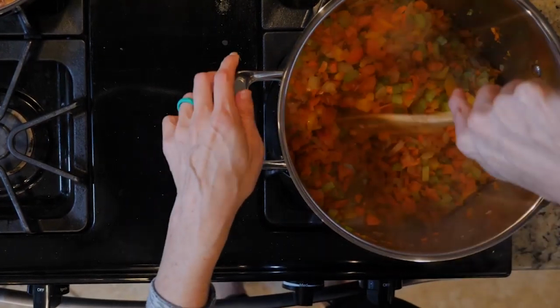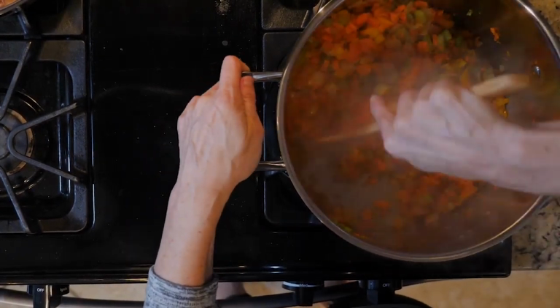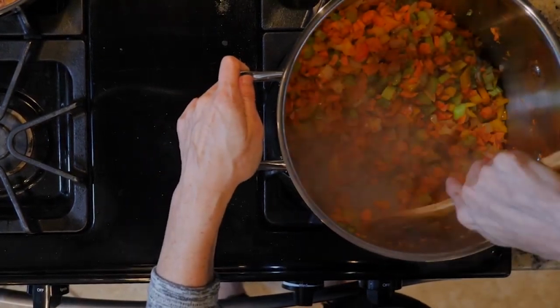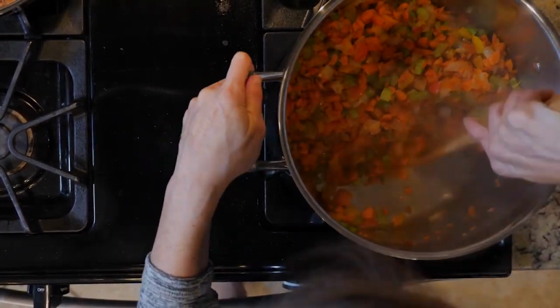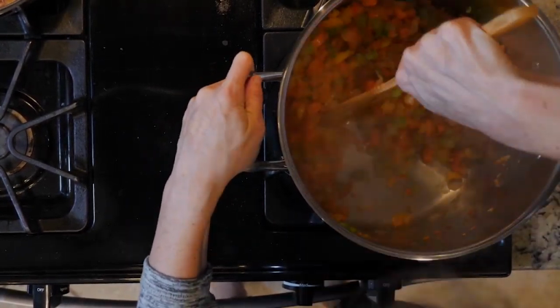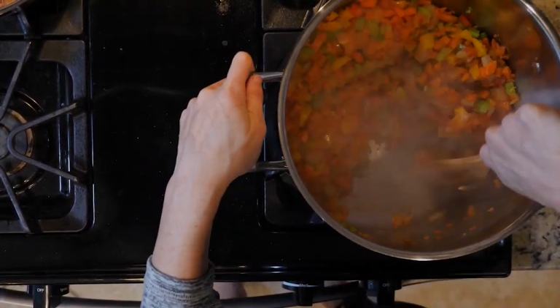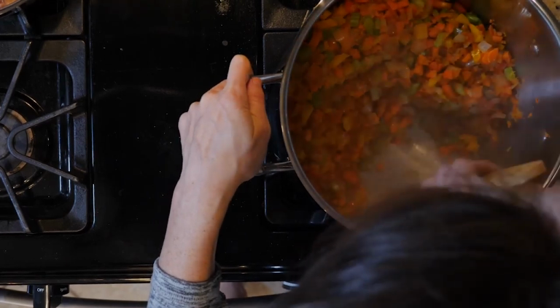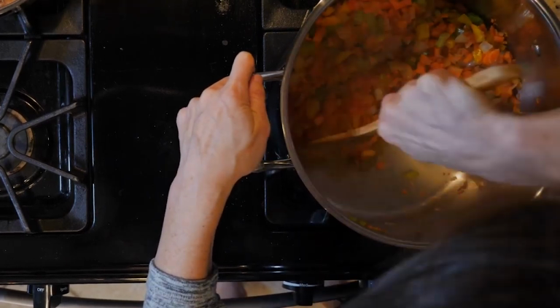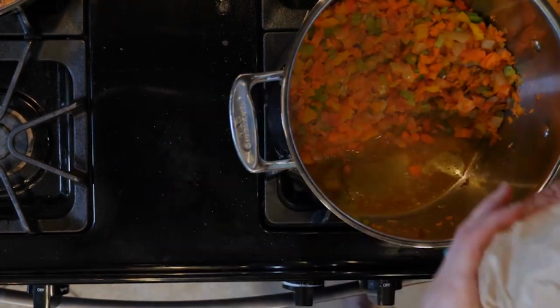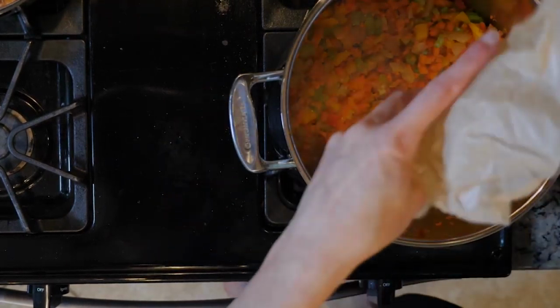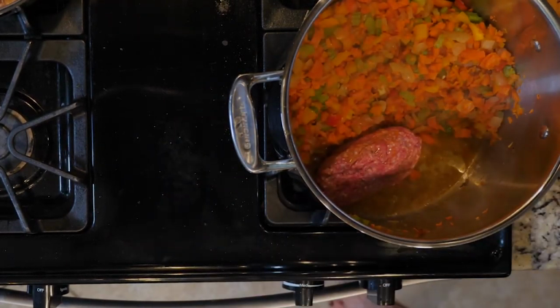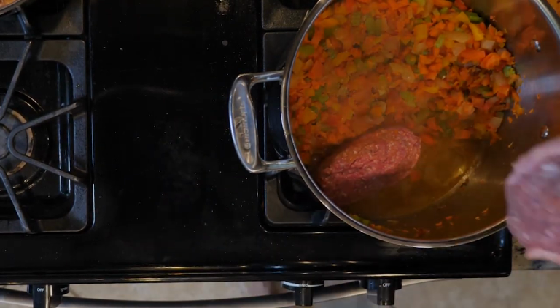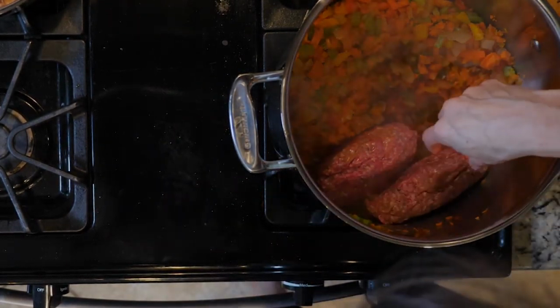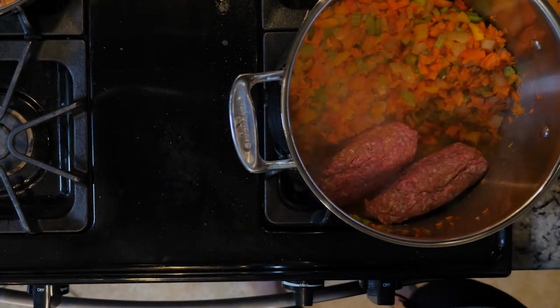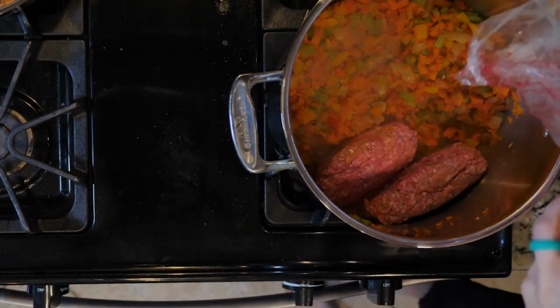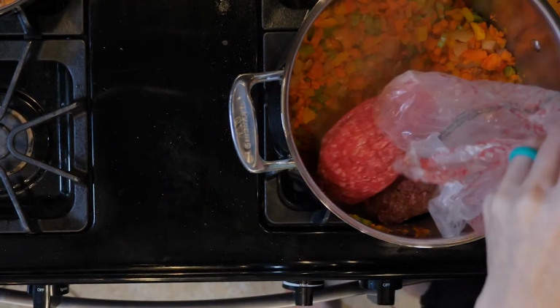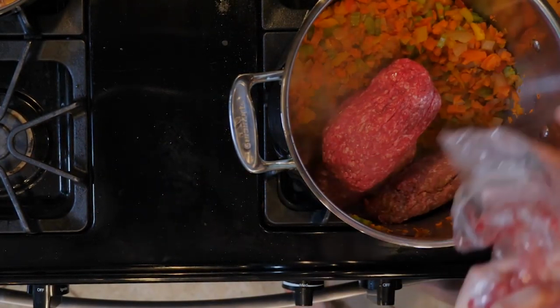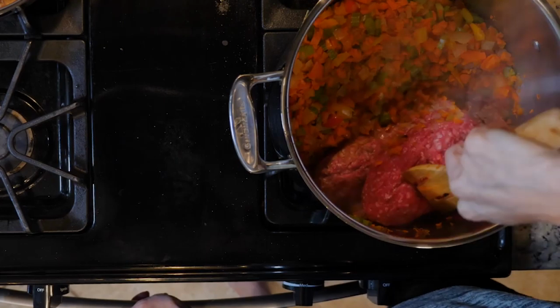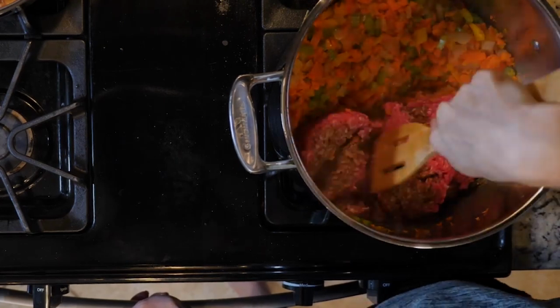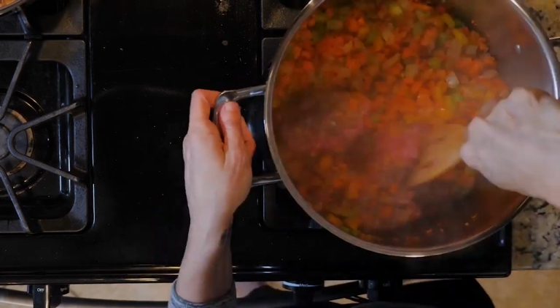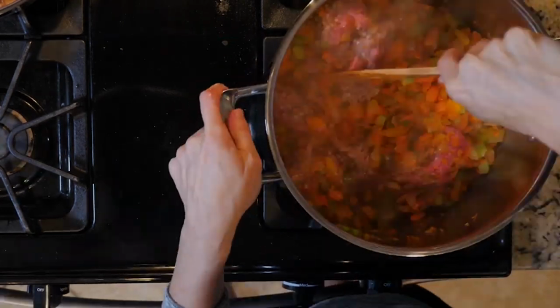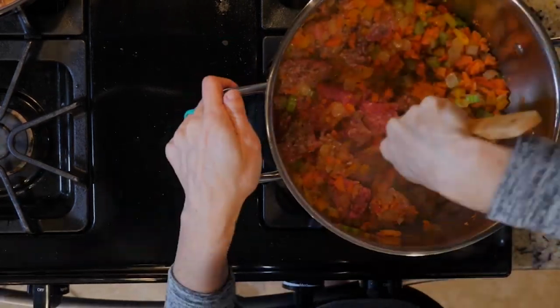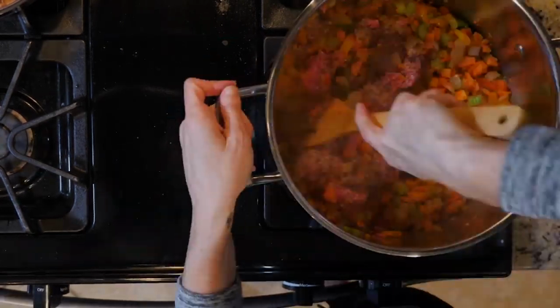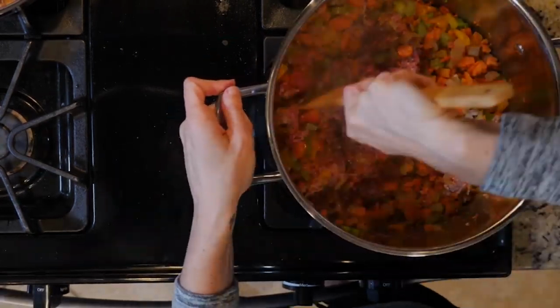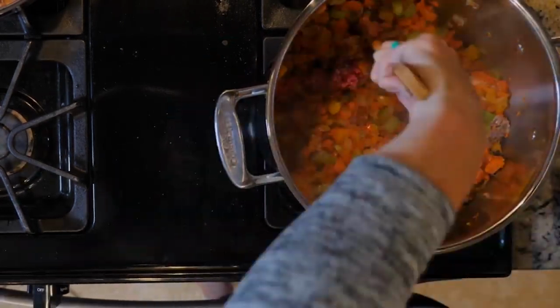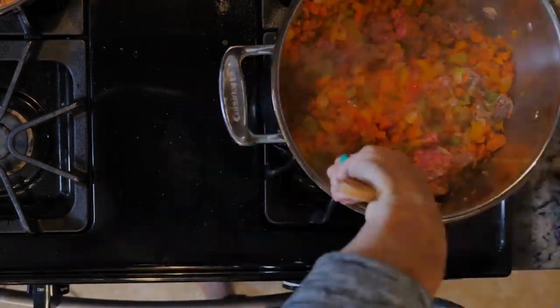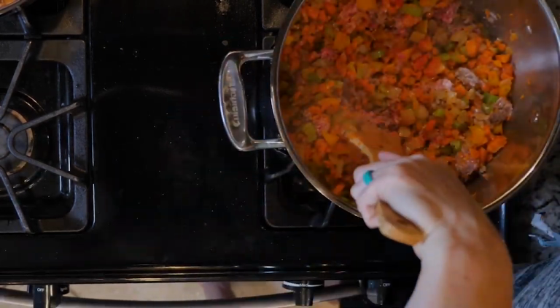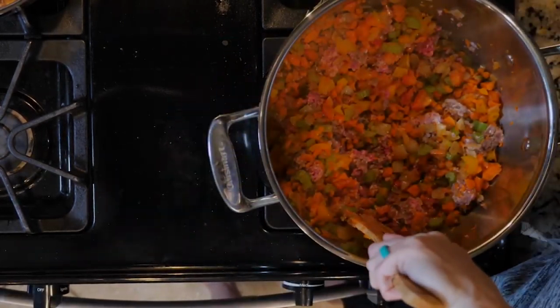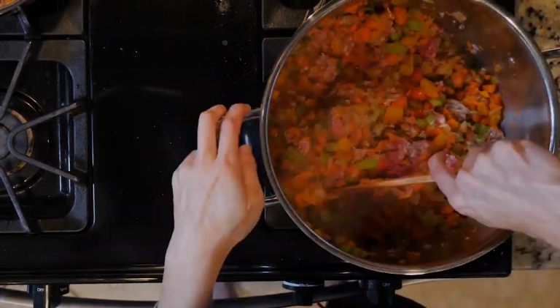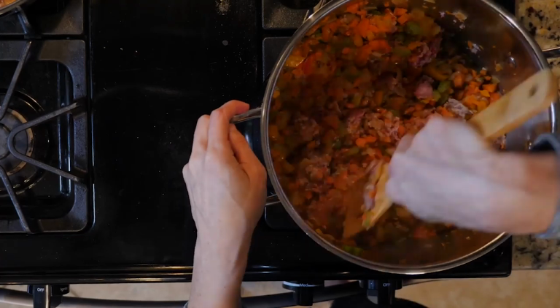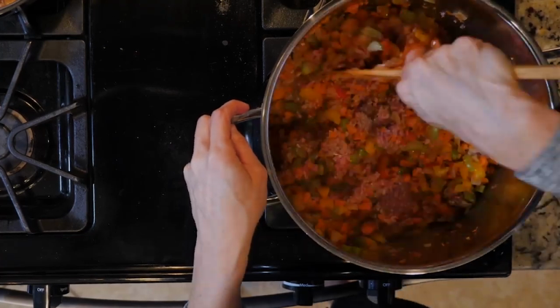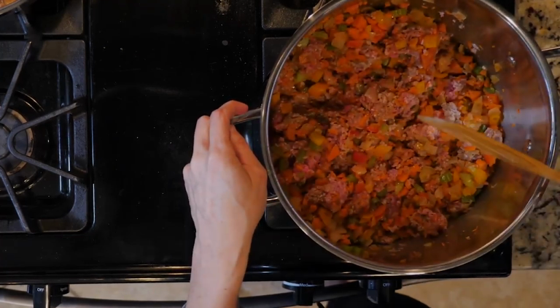Push all the veggies to one side, add a little more oil if needed, and add all three ground meats to the pot. Break up the ground meat and mix it with the veggies. Cook for 10 to 15 minutes or until fully browned, mixing everything occasionally.